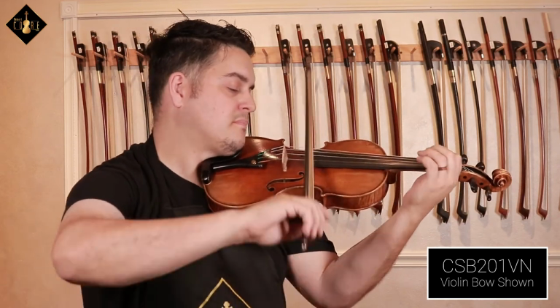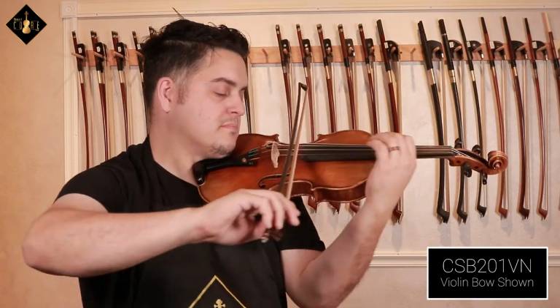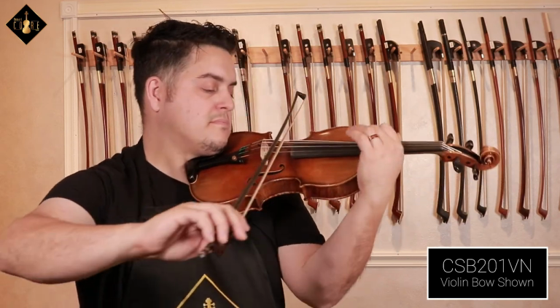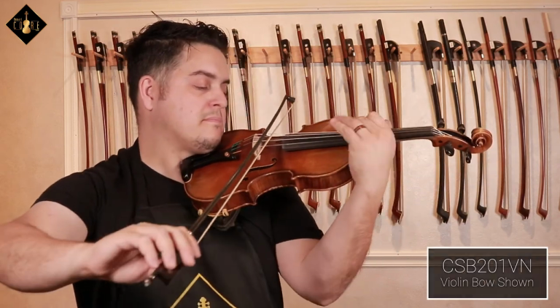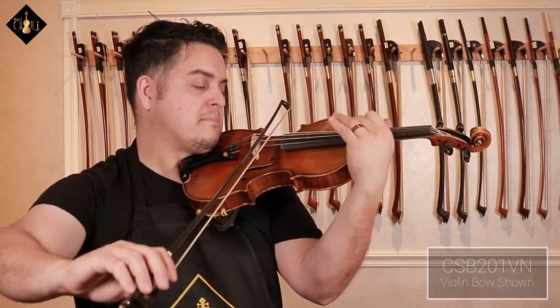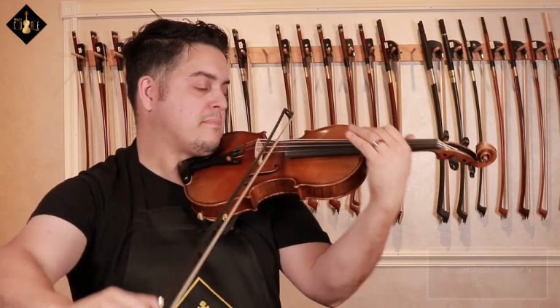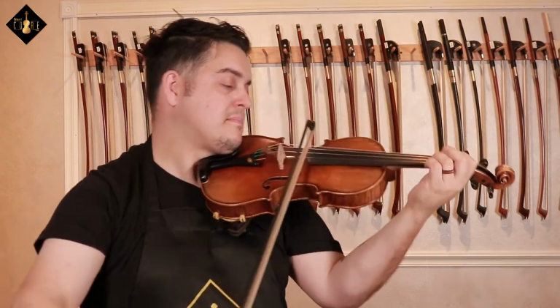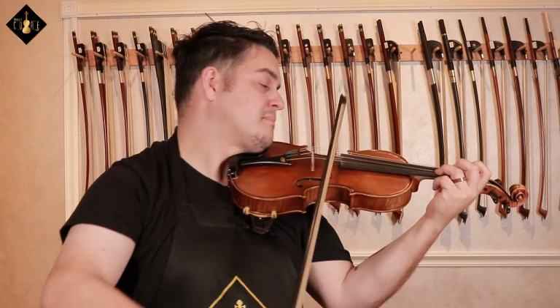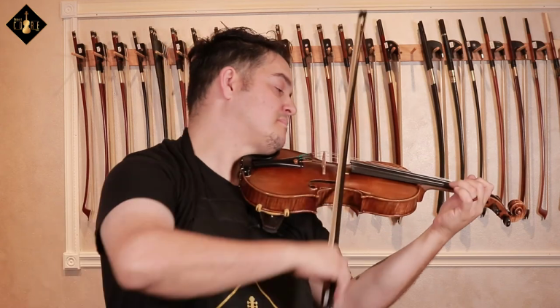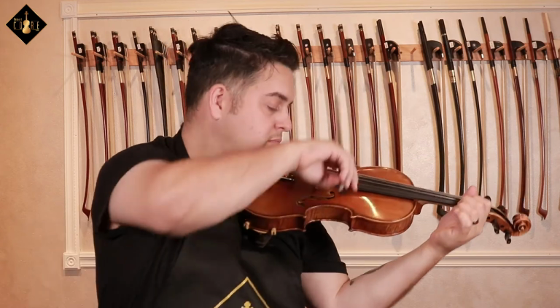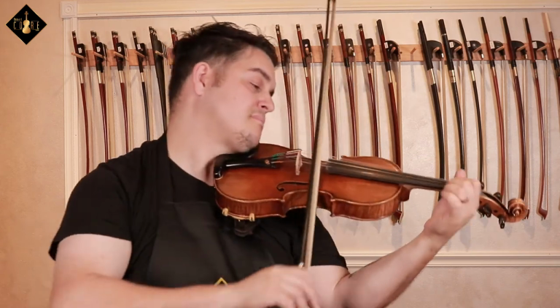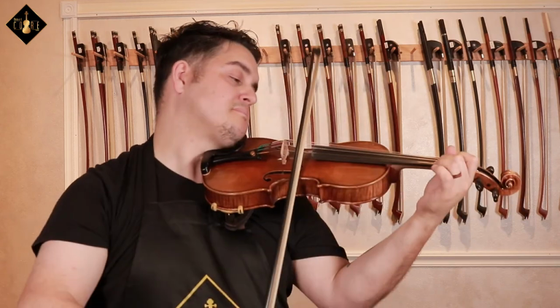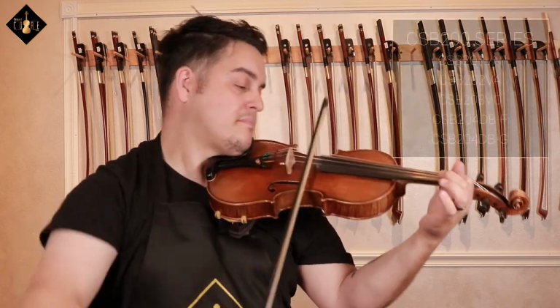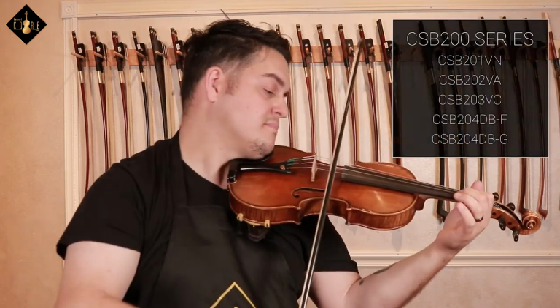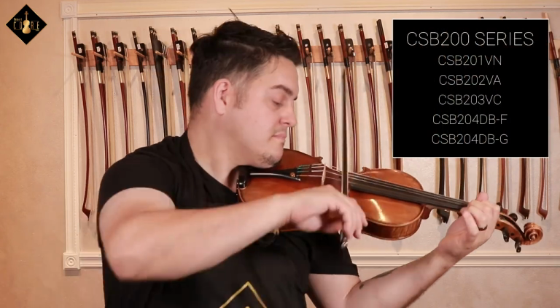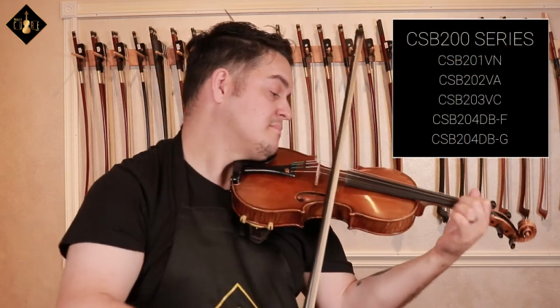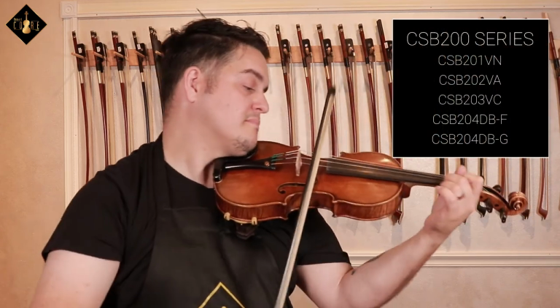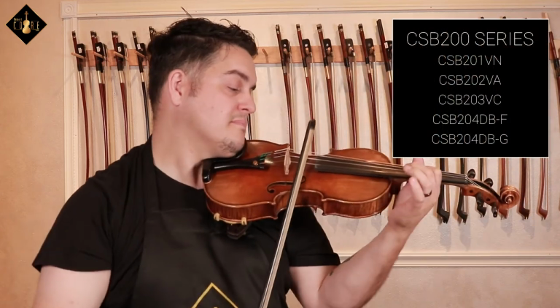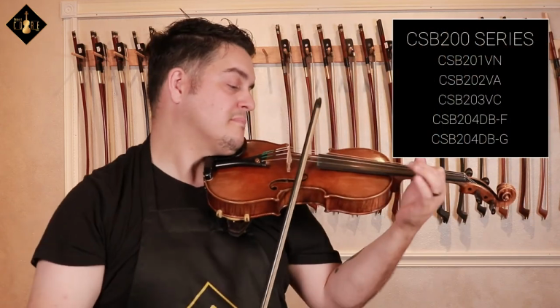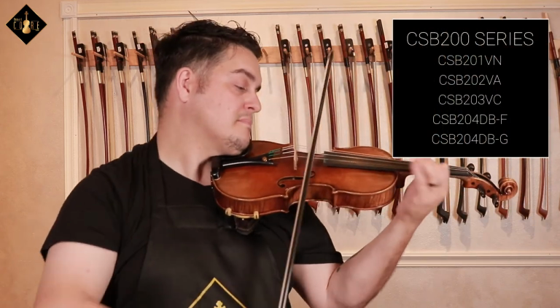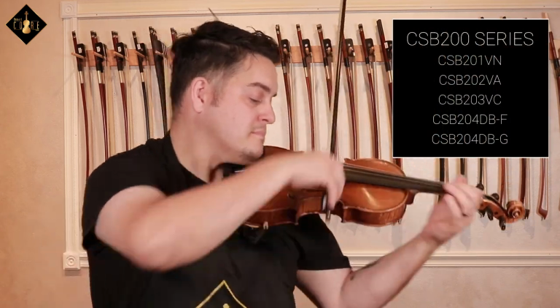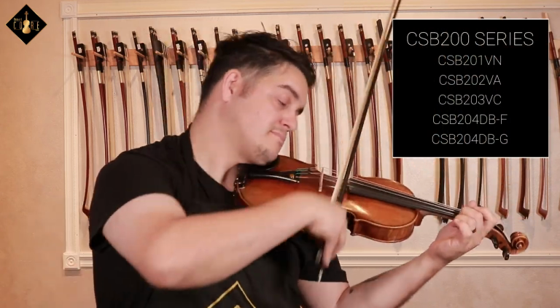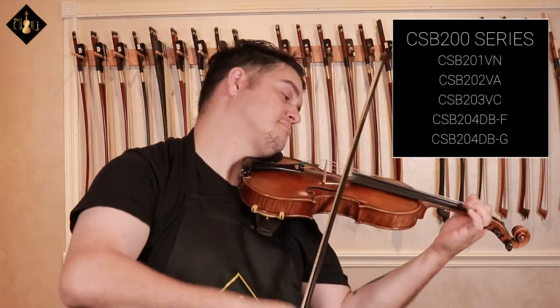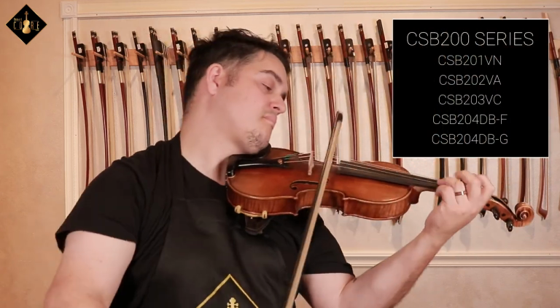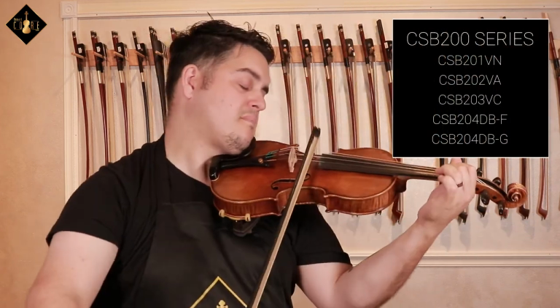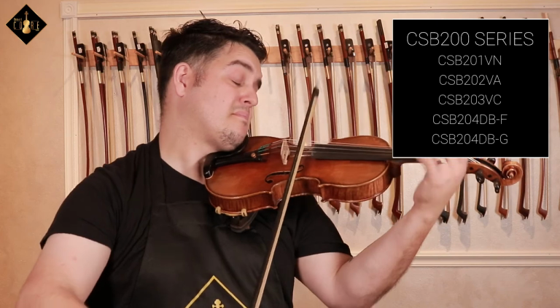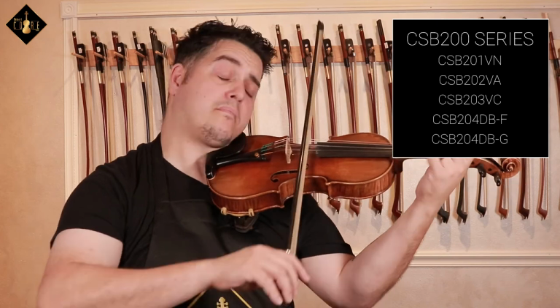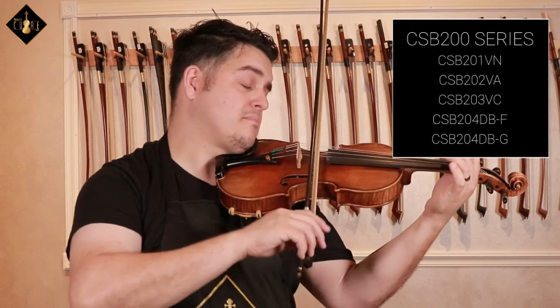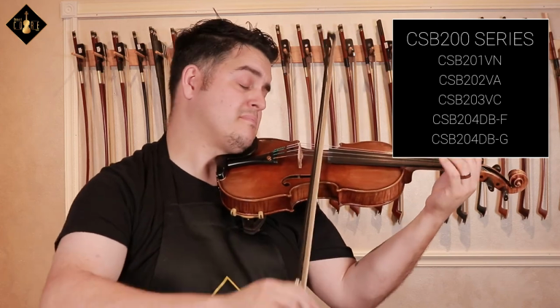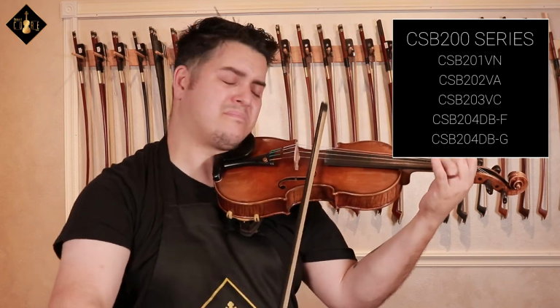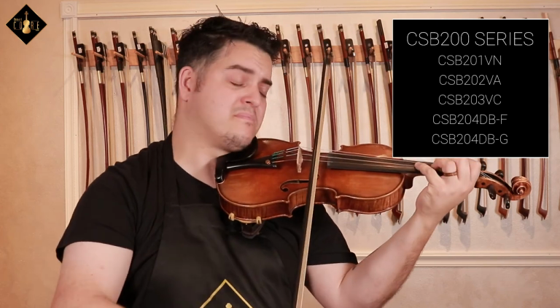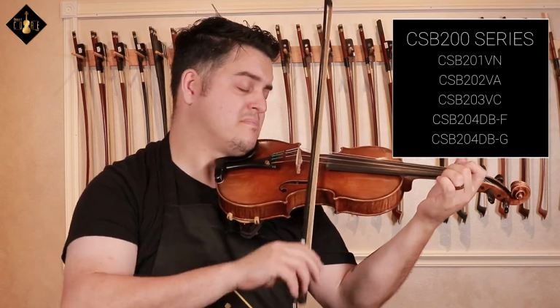If you'd like to try one out or purchase one for yourself, visit your local violin shop, luthier, or favorite music store today and ask about the Core Select Bow 200 series by Howard Core.